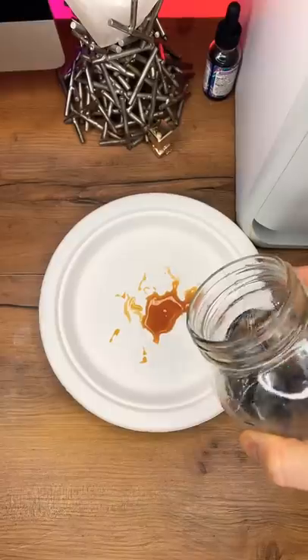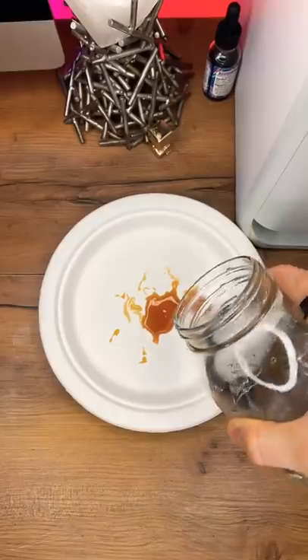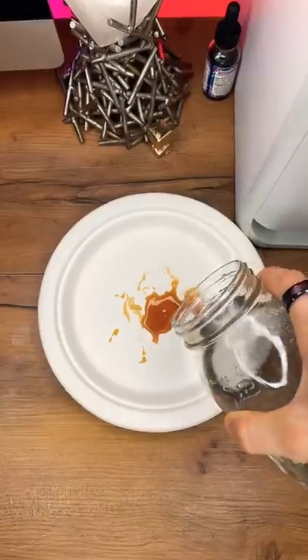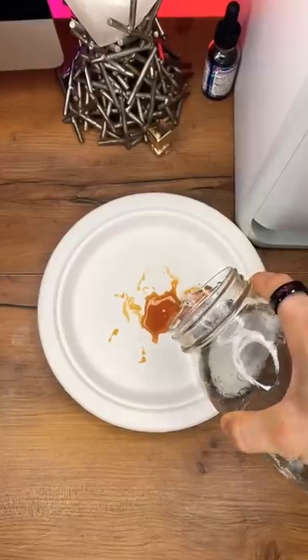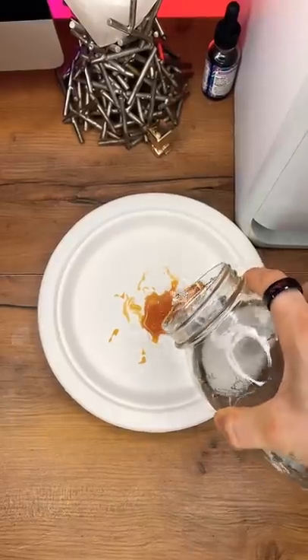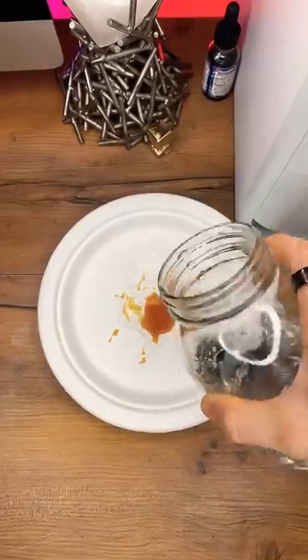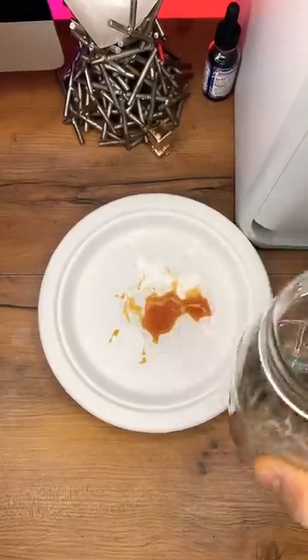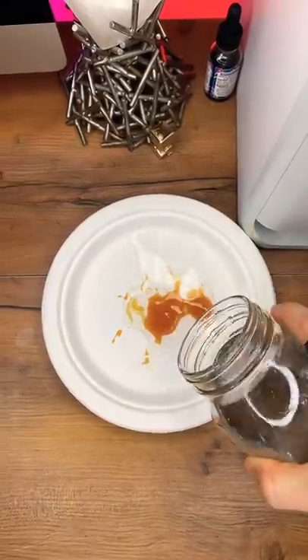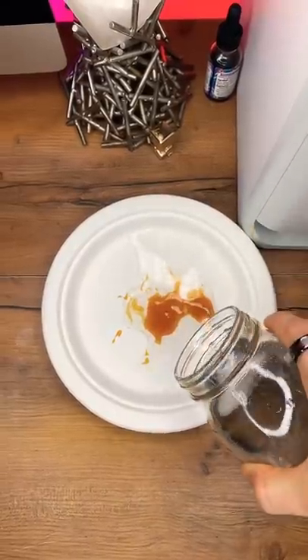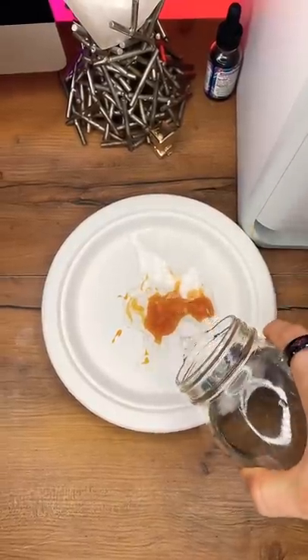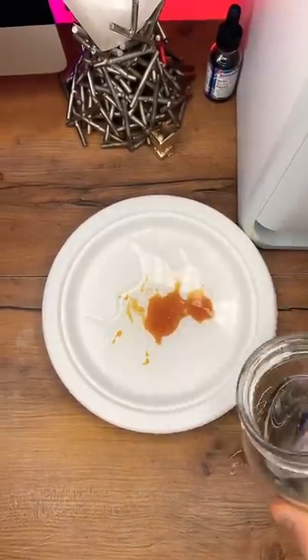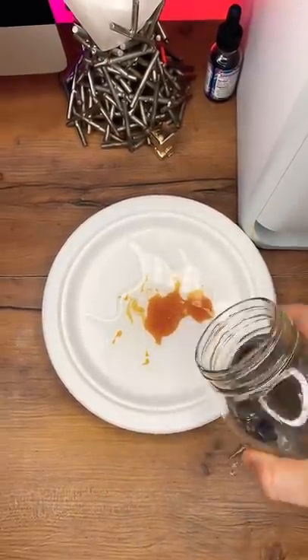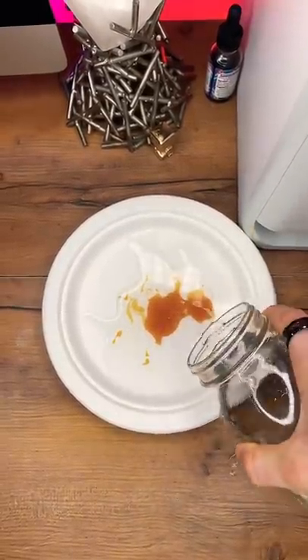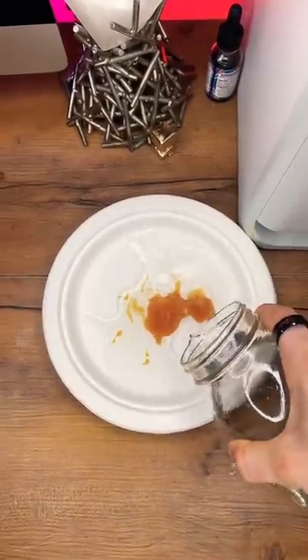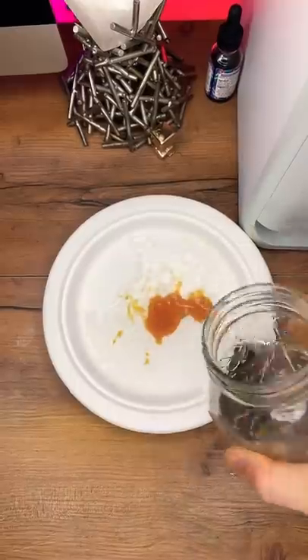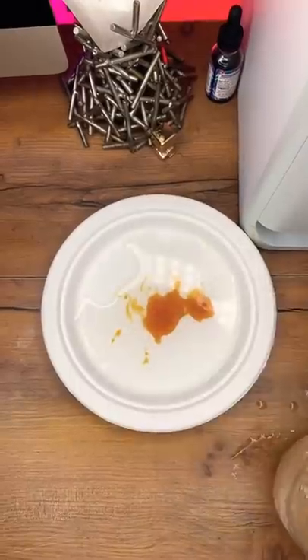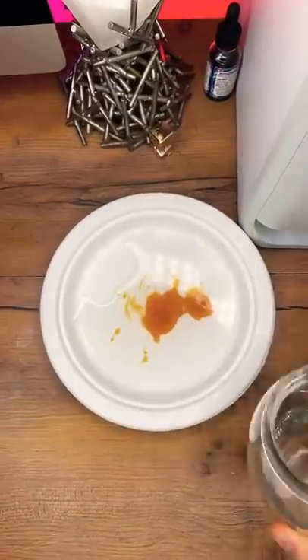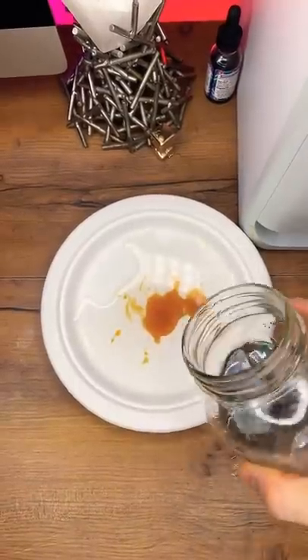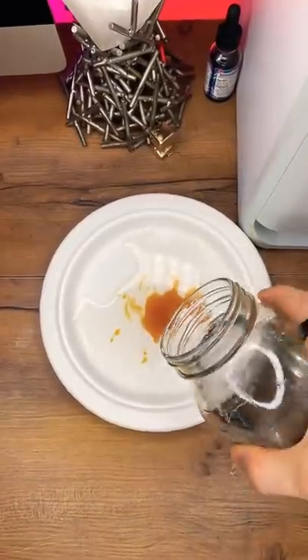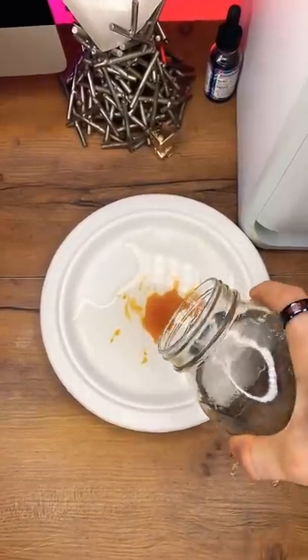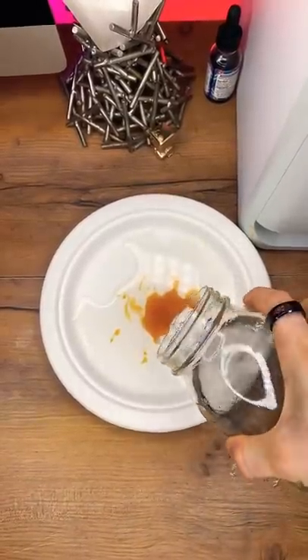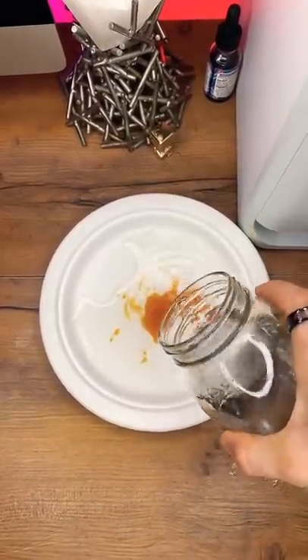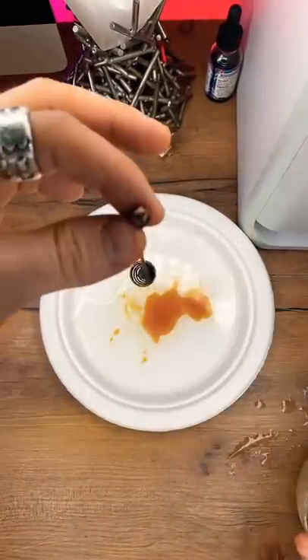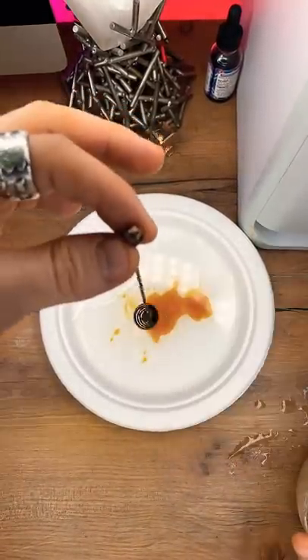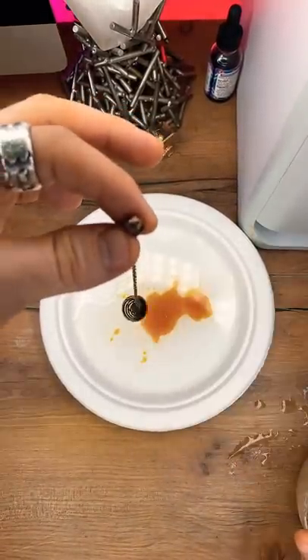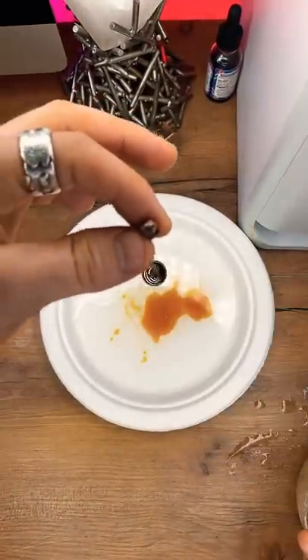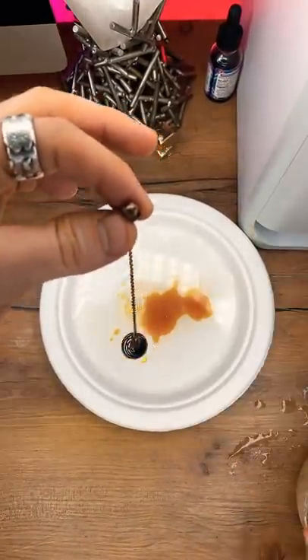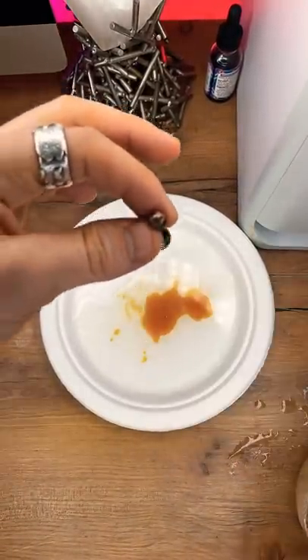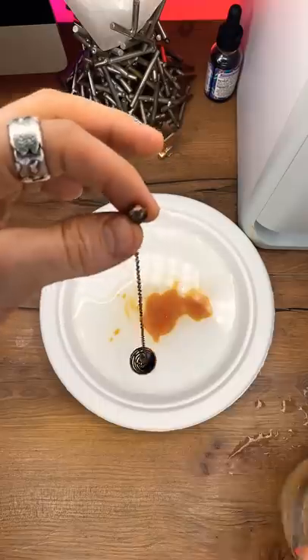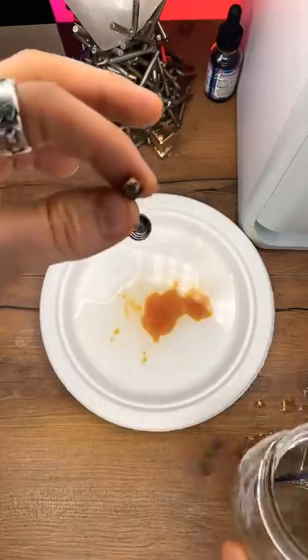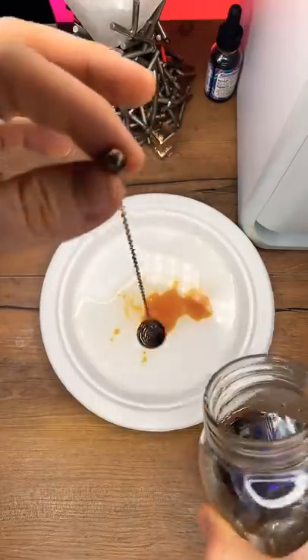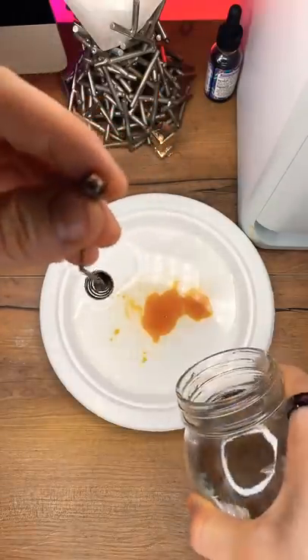Now we add some water — a little more water, just a little bit more. Once you're done with that, add a little more water, then grab a pendulum and while you twirl that pendulum, add some more water.